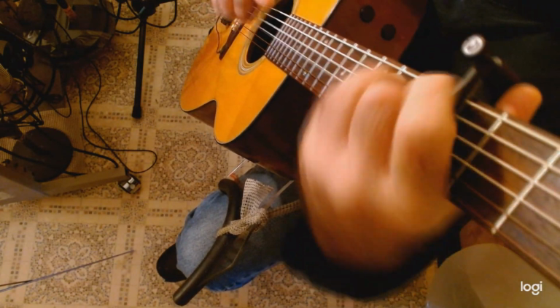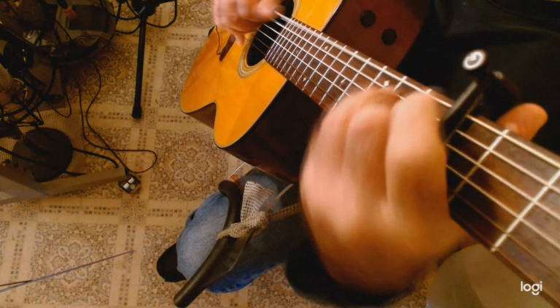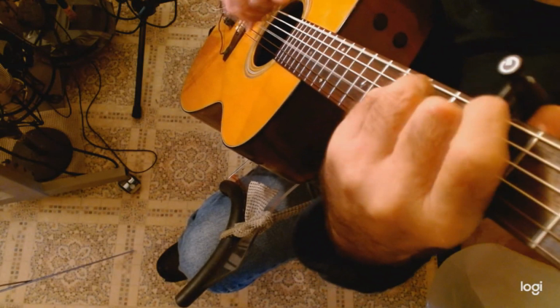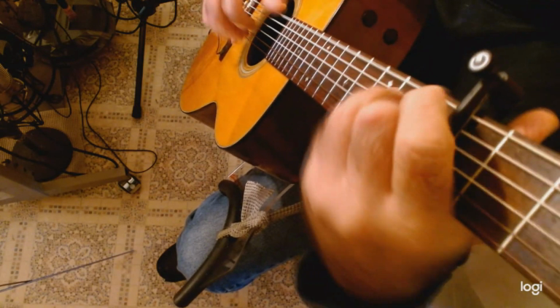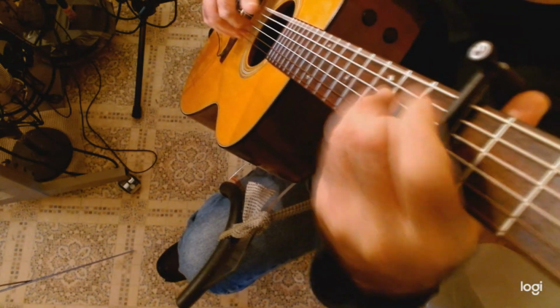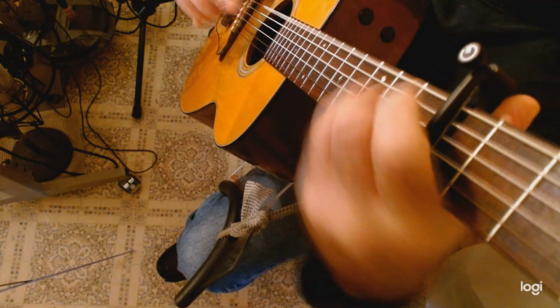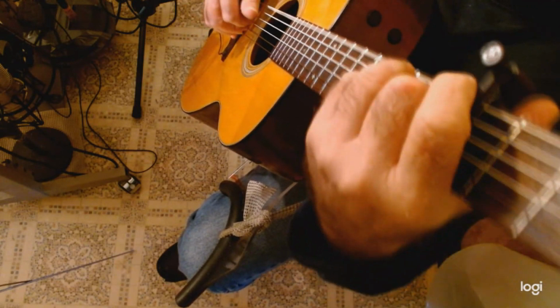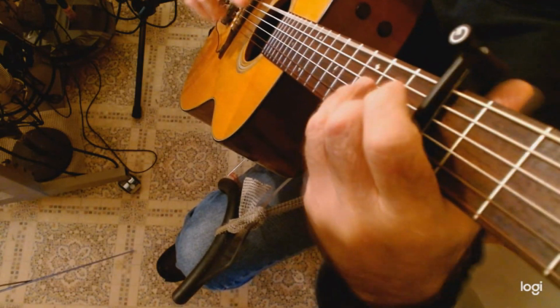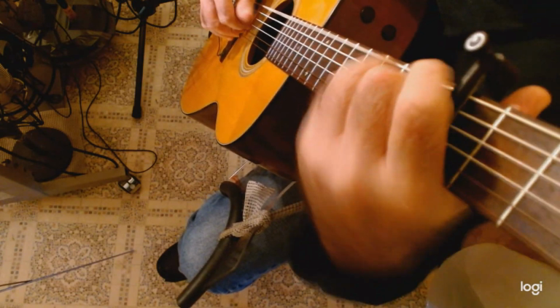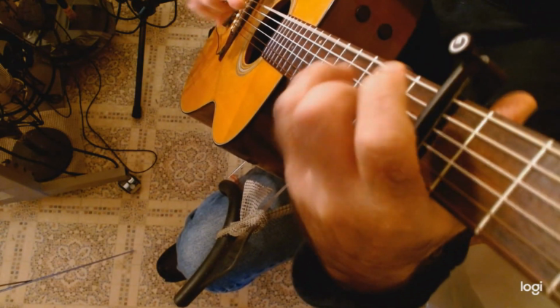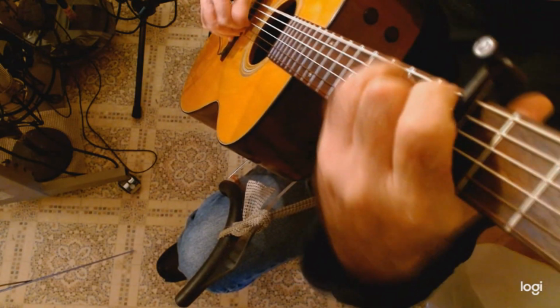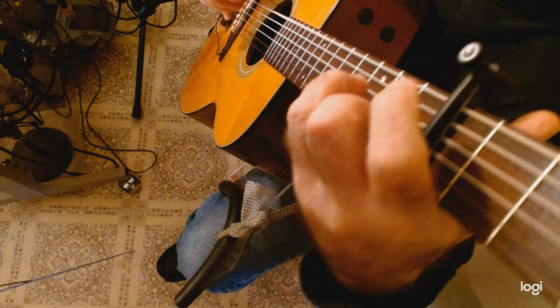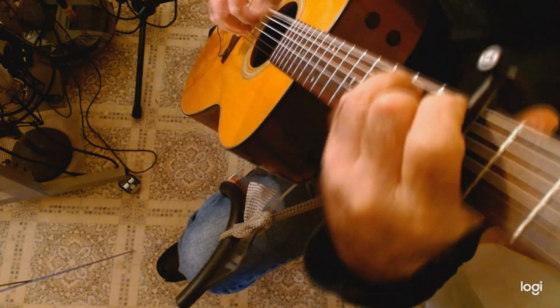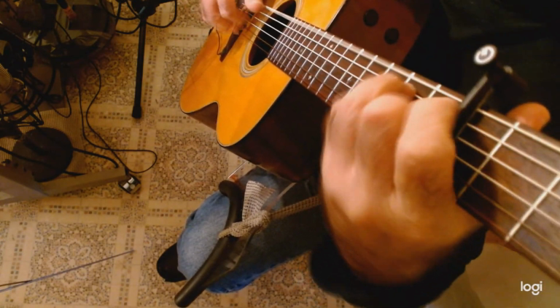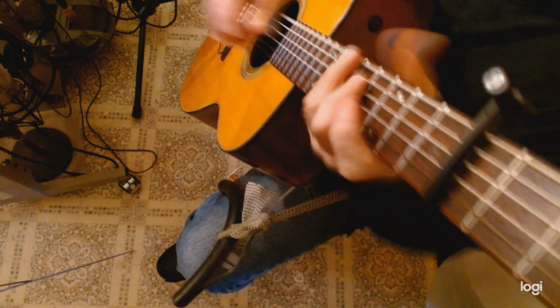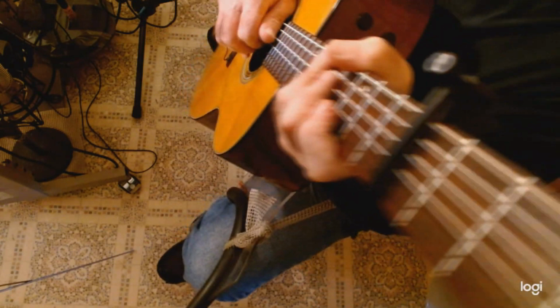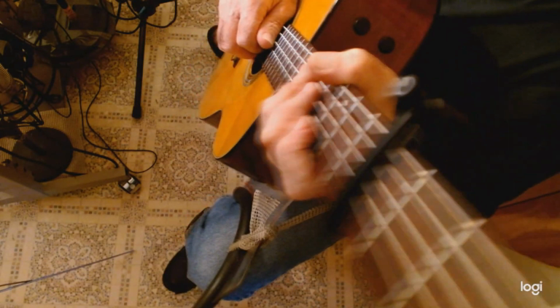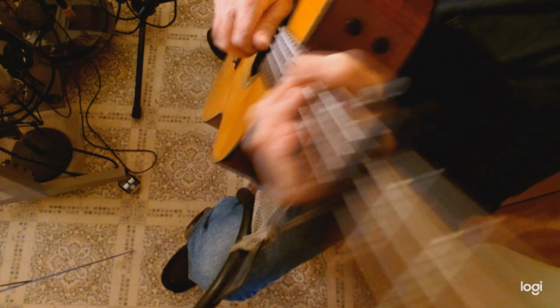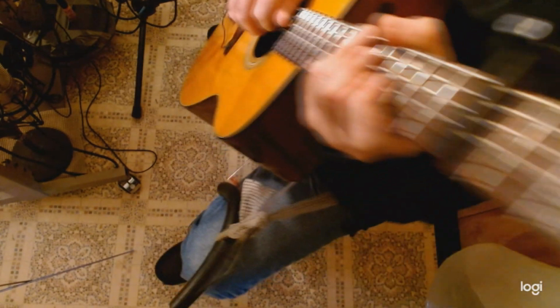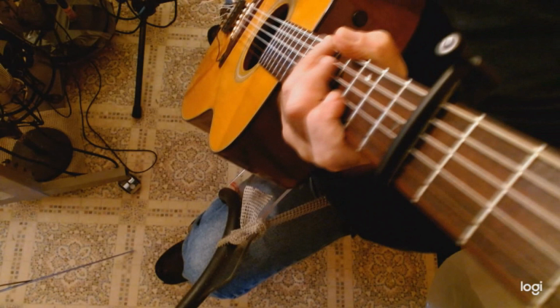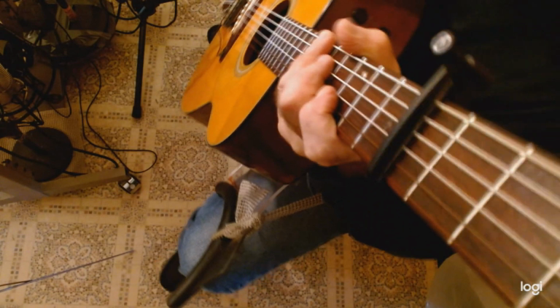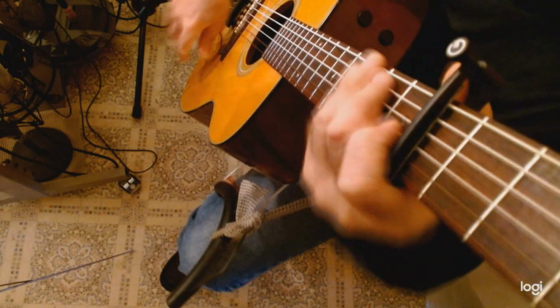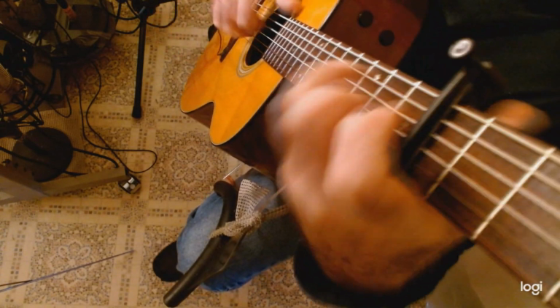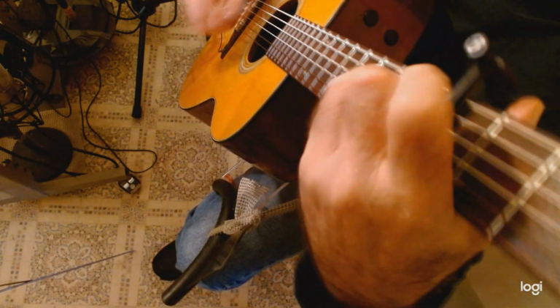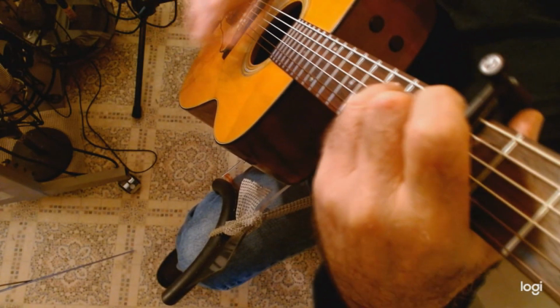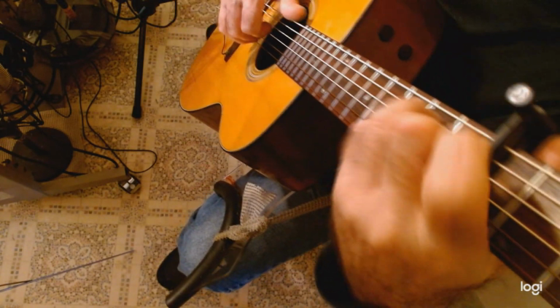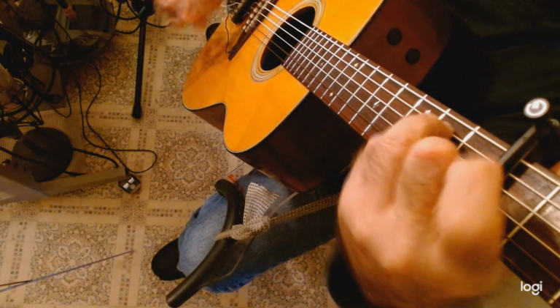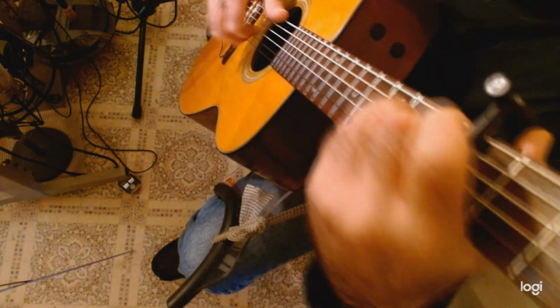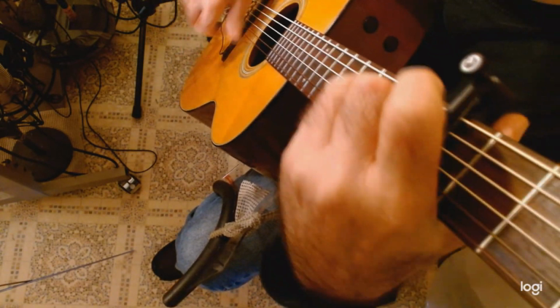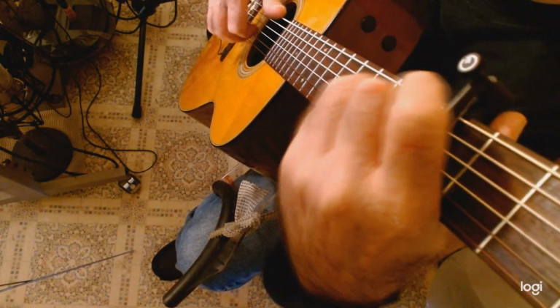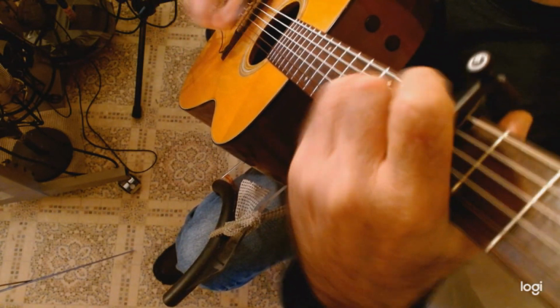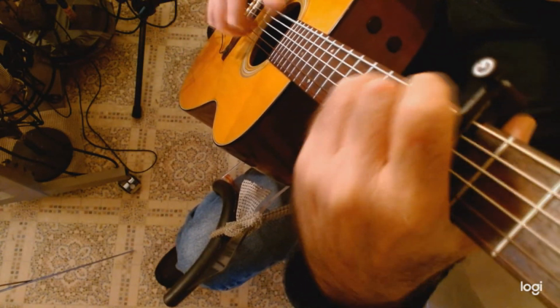Okay, so the guitar is a drum. If it doesn't sound good on the drums, it's not going to sound good on the guitar. It's got to be a drum.